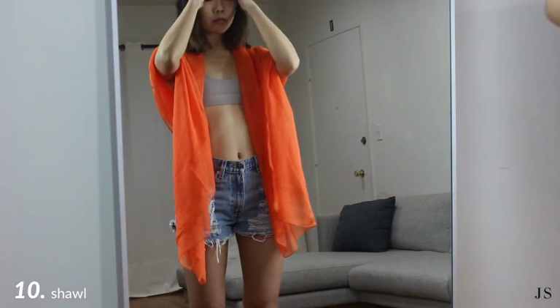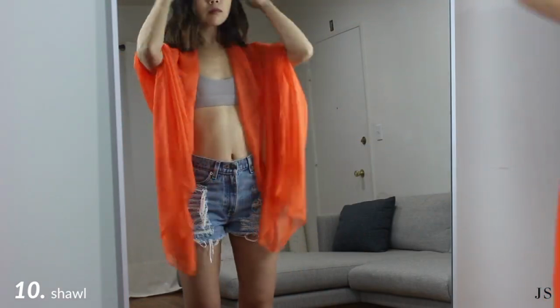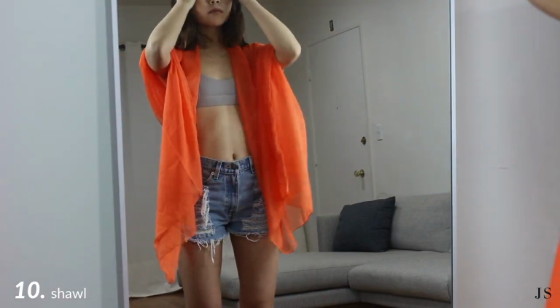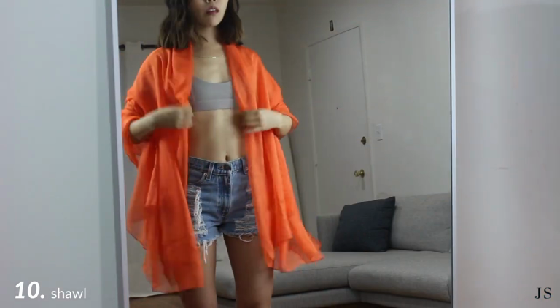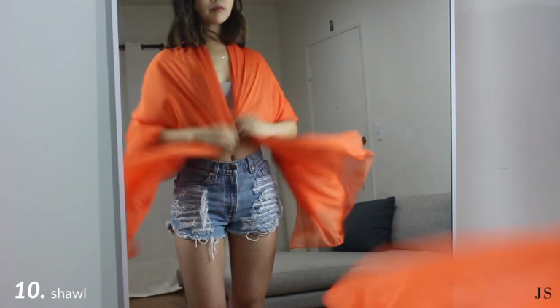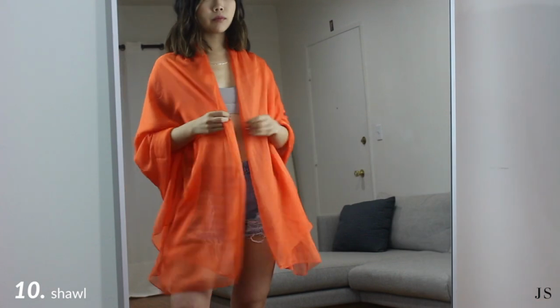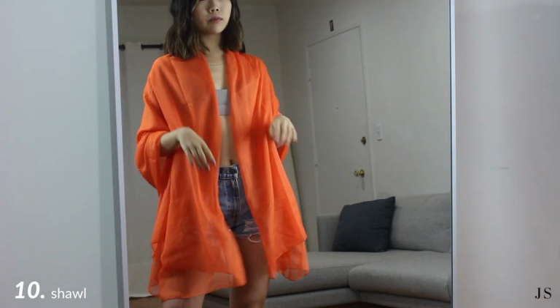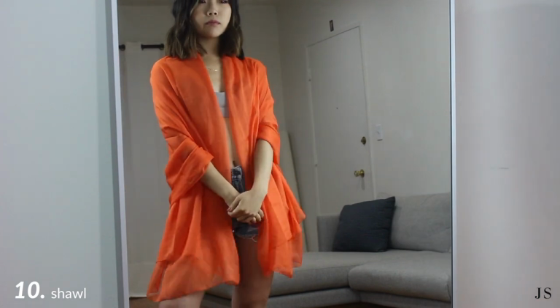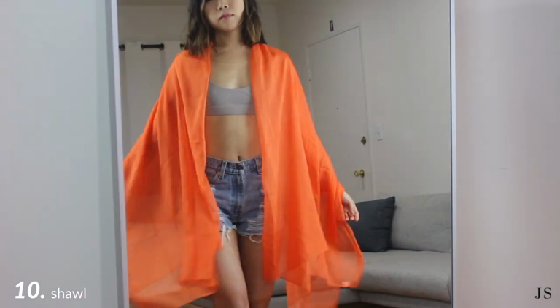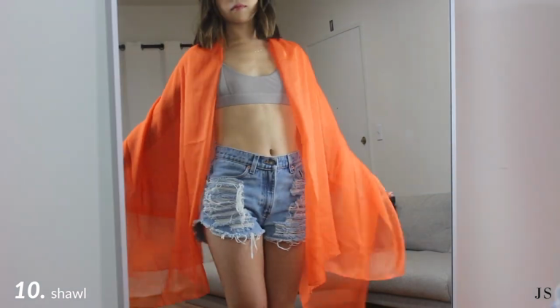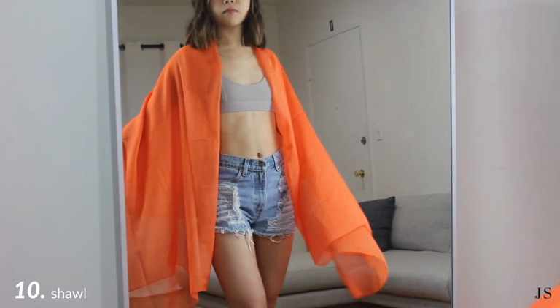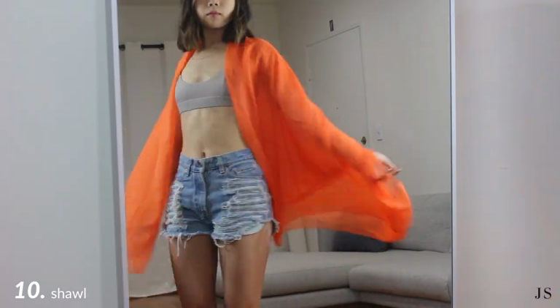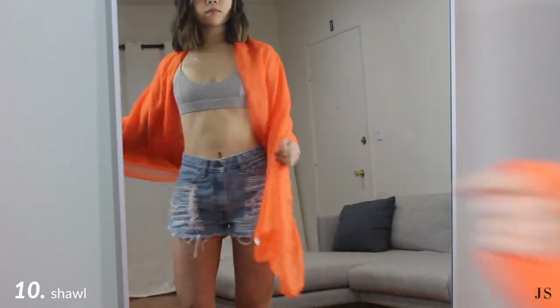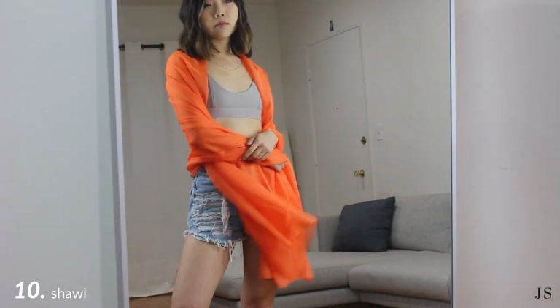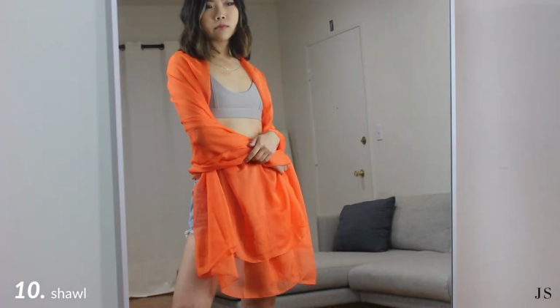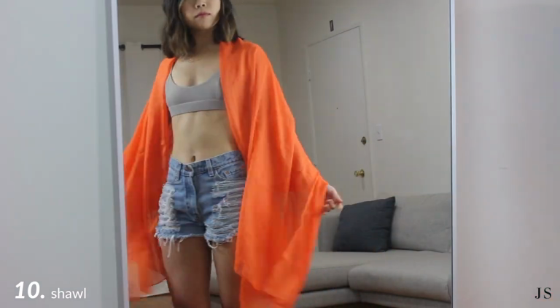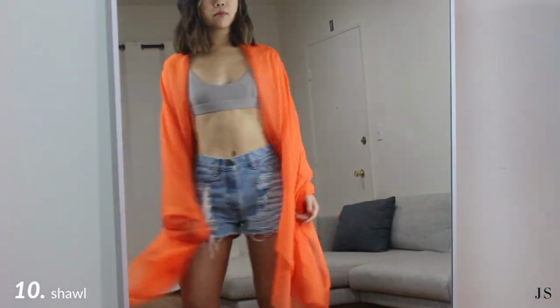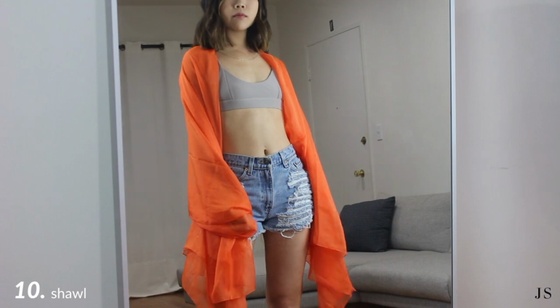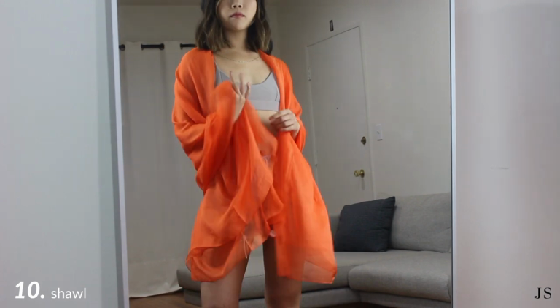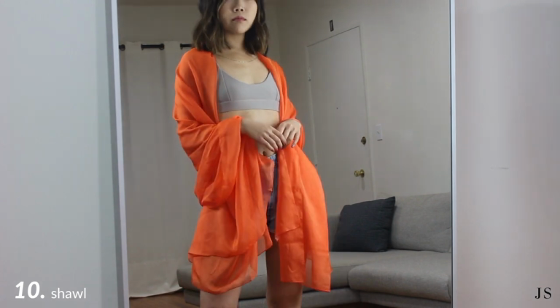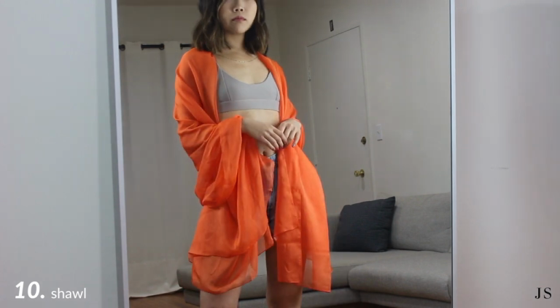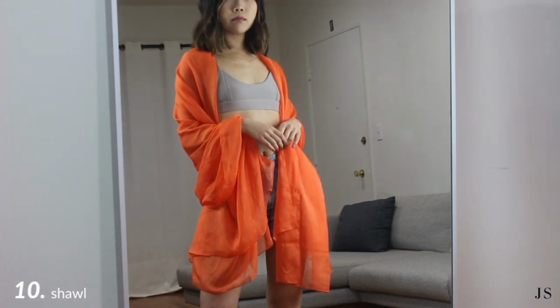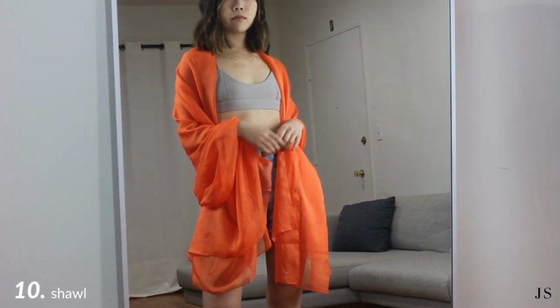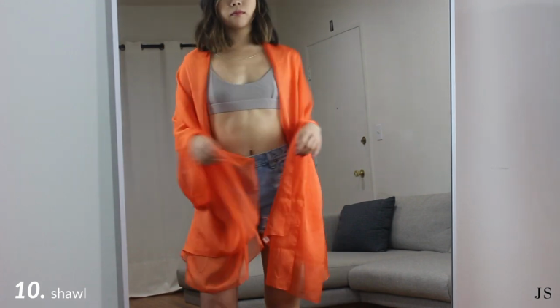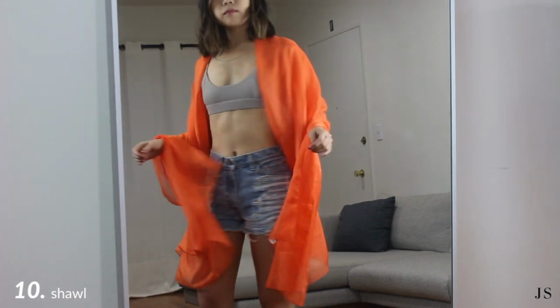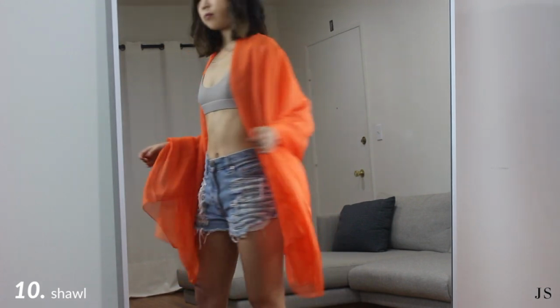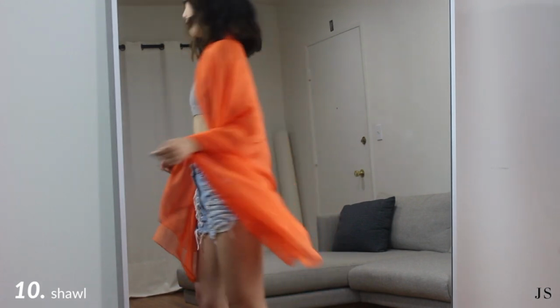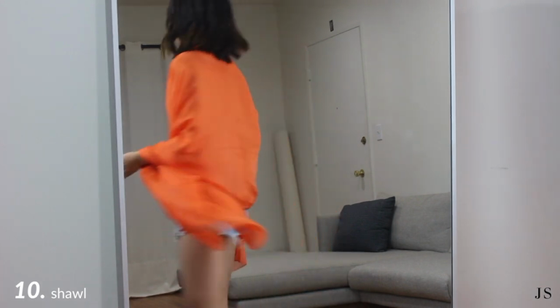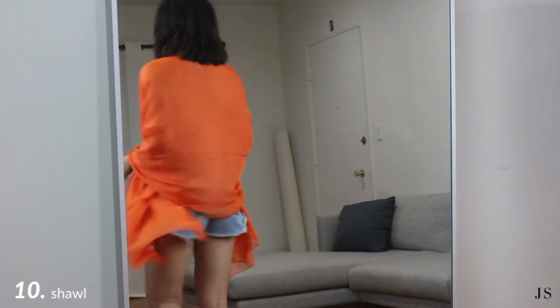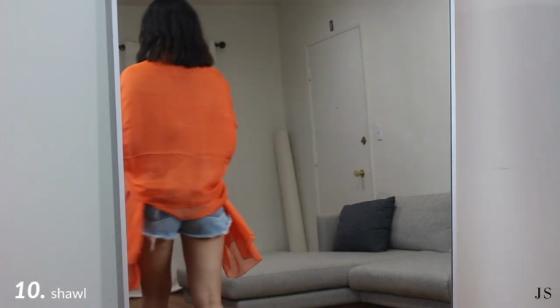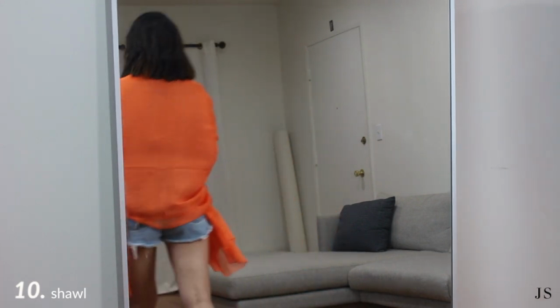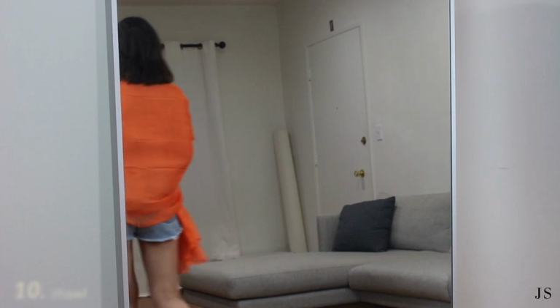I hope you guys enjoyed this video. I love how versatile a sarong is because there are so many different ways you can wear it as a cover up or even as a top. Let me know in the comments down below which look was your favorite, and I'll see you next time. Thank you for watching!